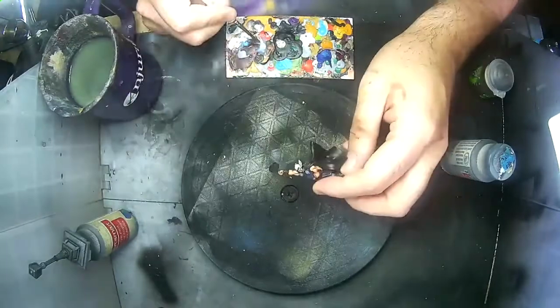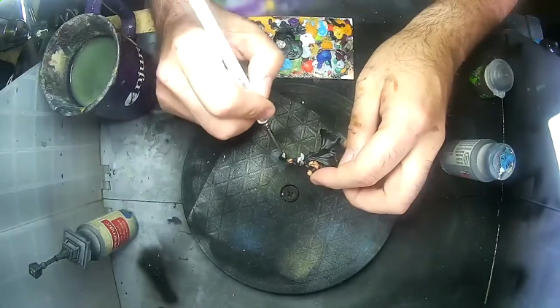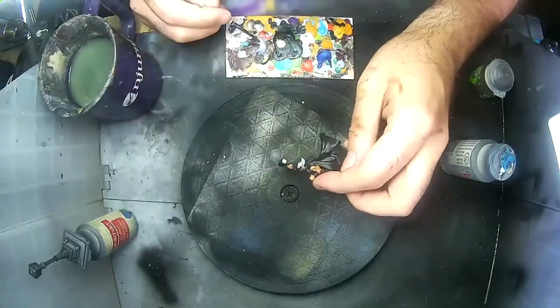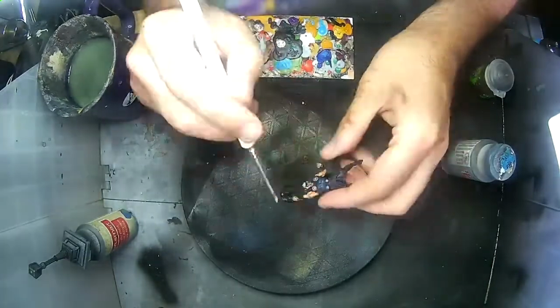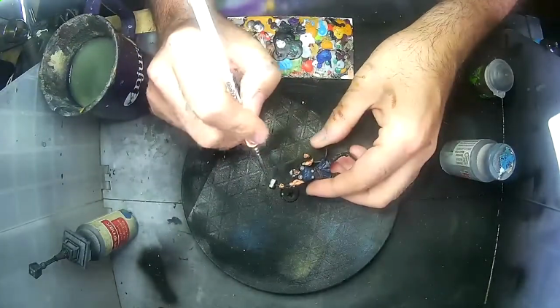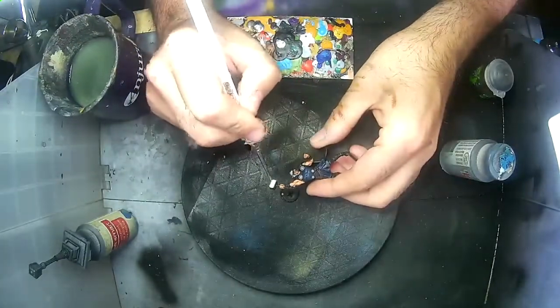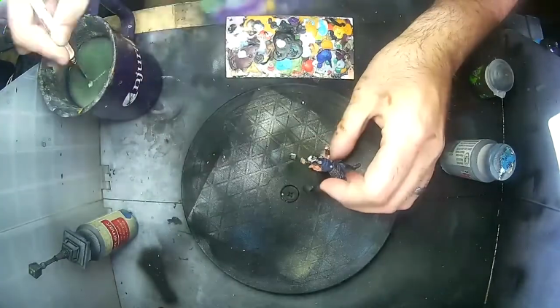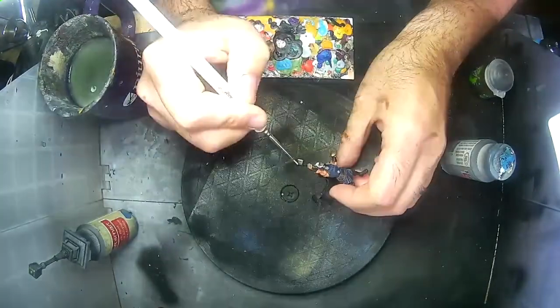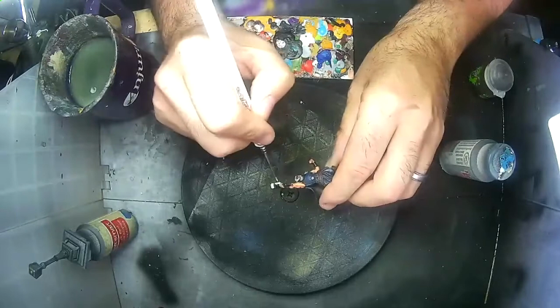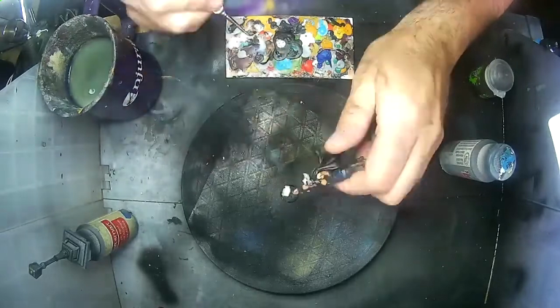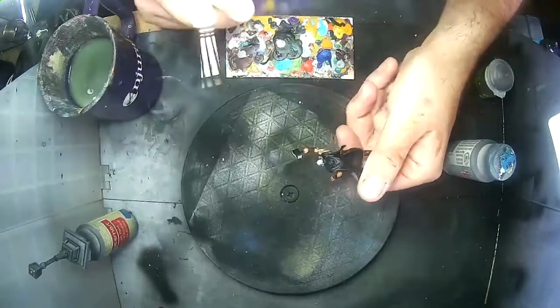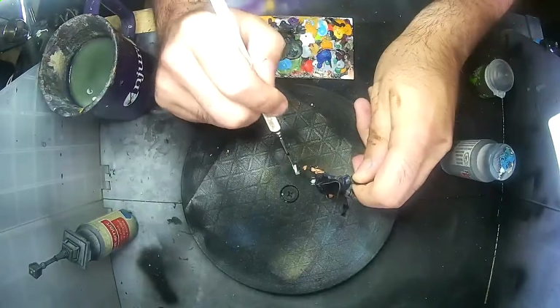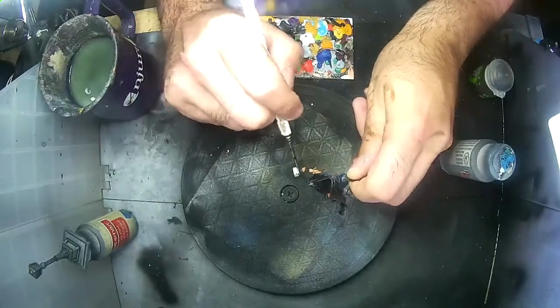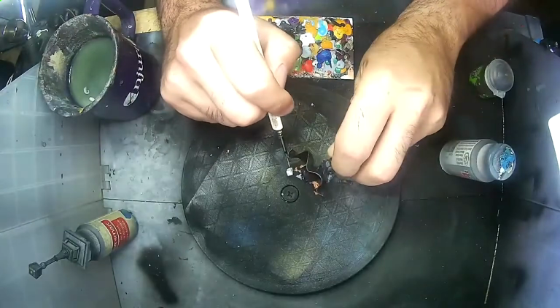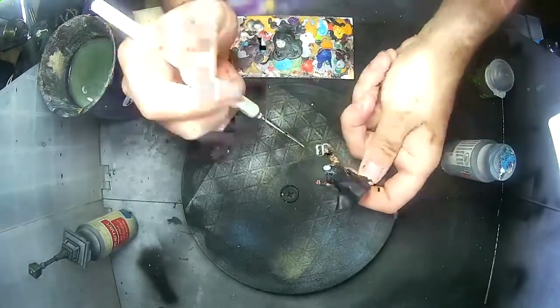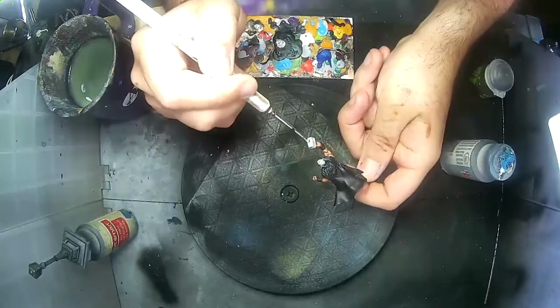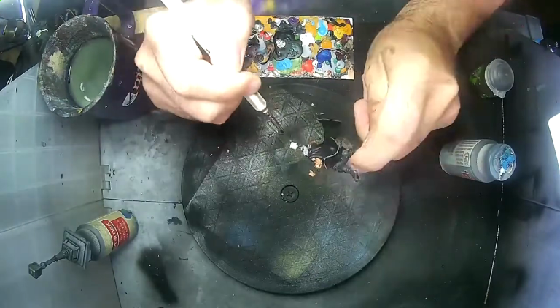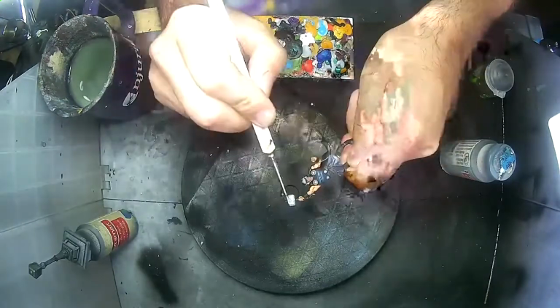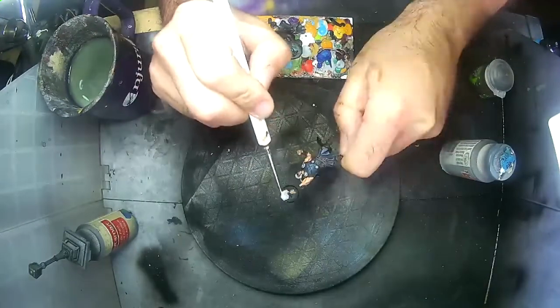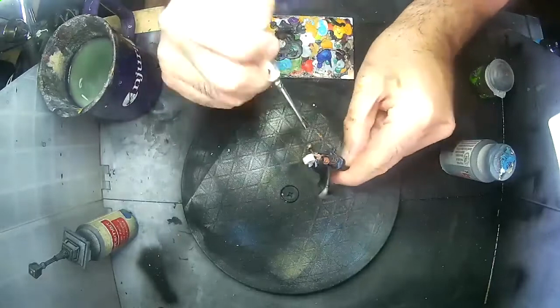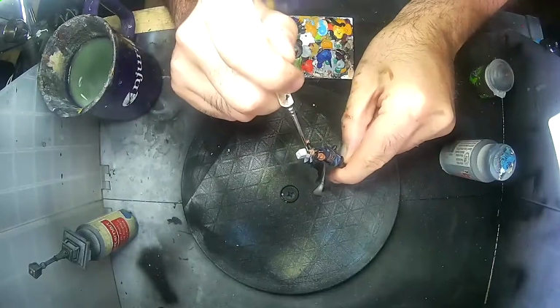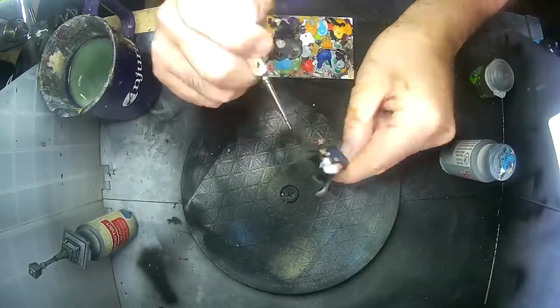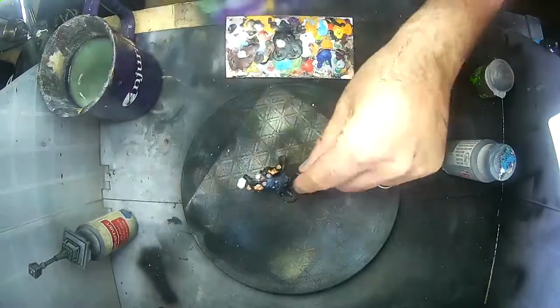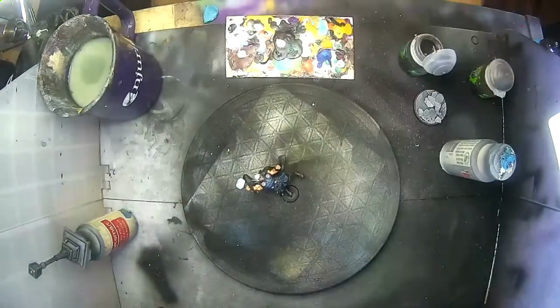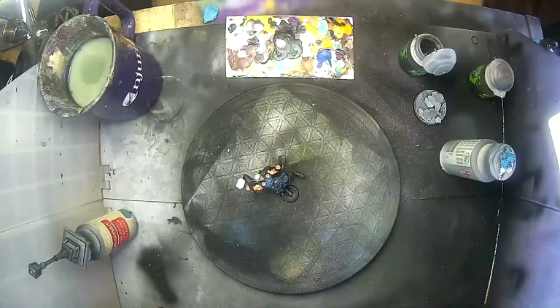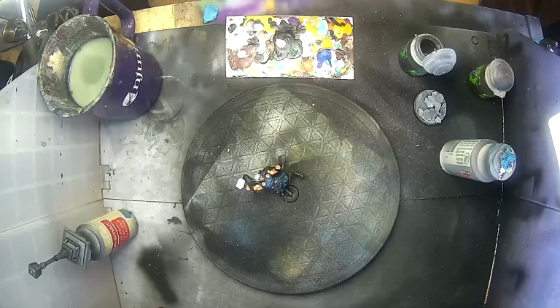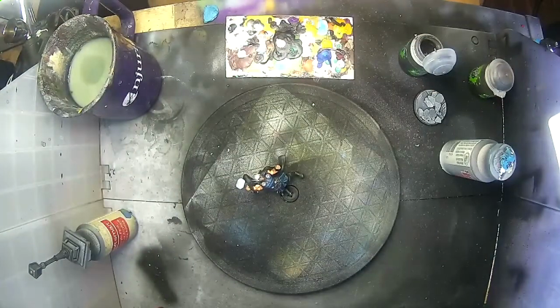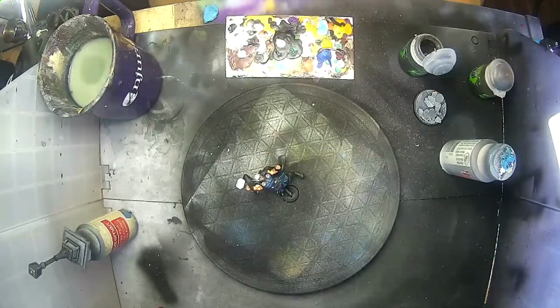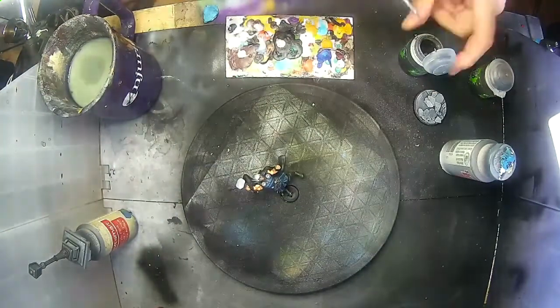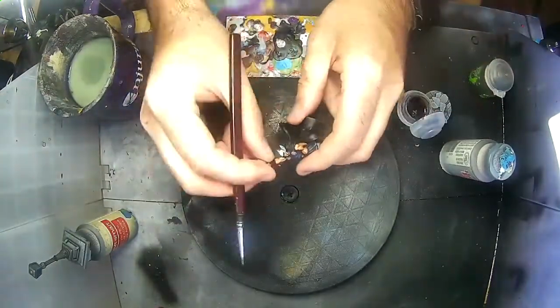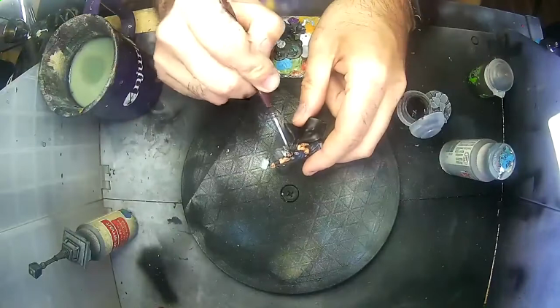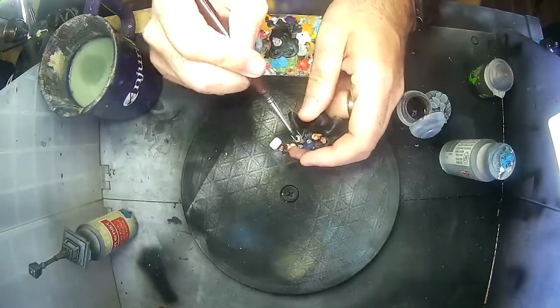Finally, I'm painting Mjolnir with the same light grey, then doing a bit of Nuln Oil wash all over the helmet and Mjolnir.